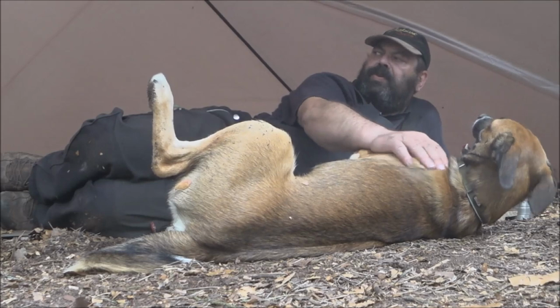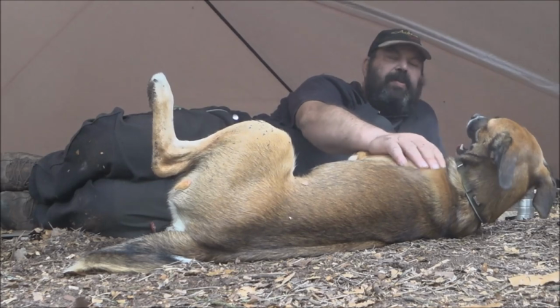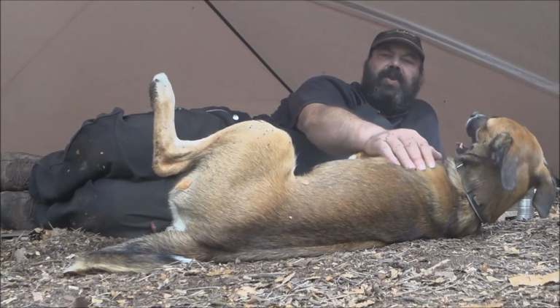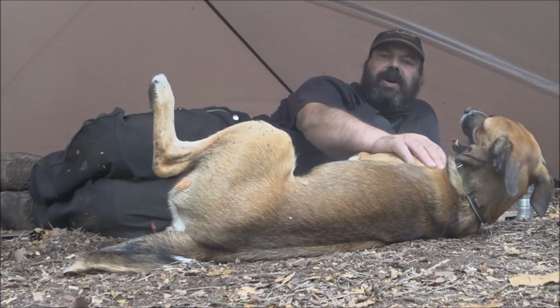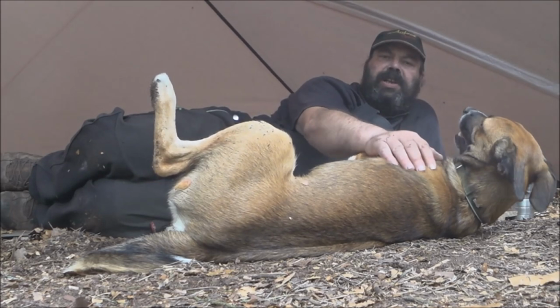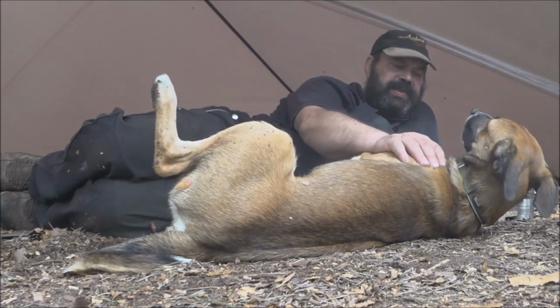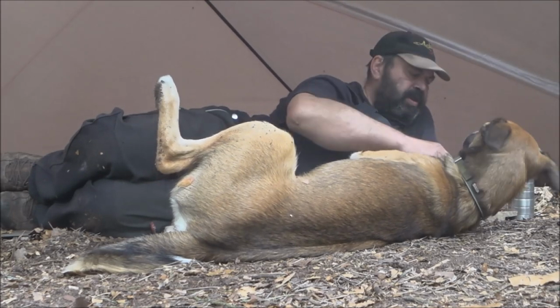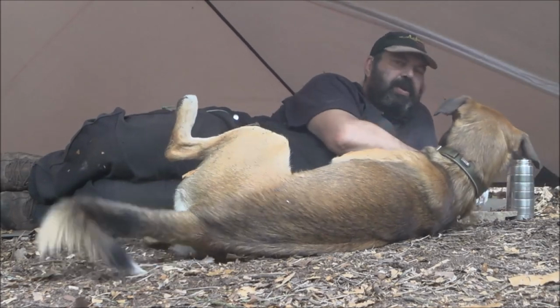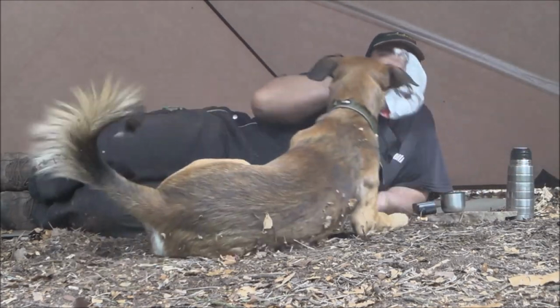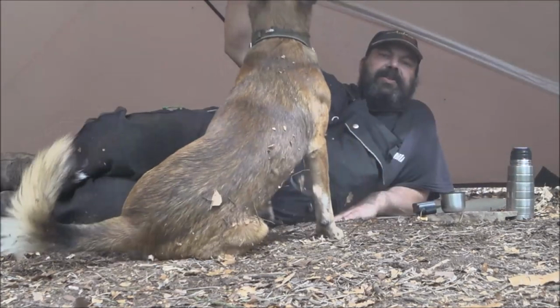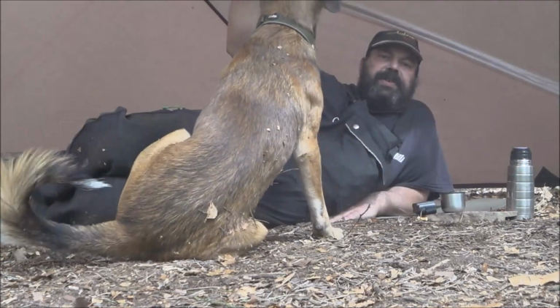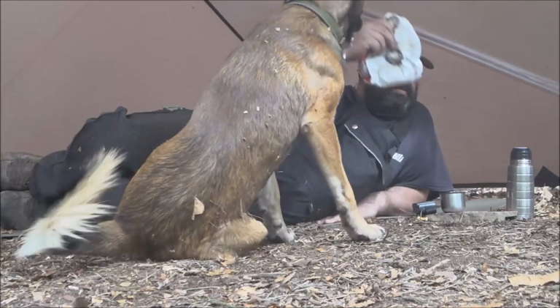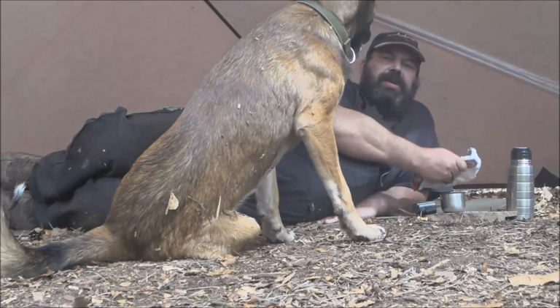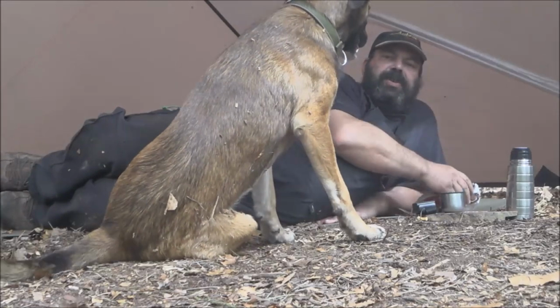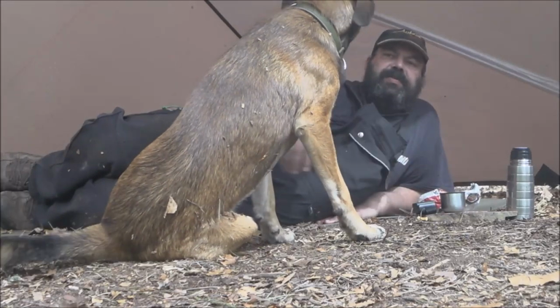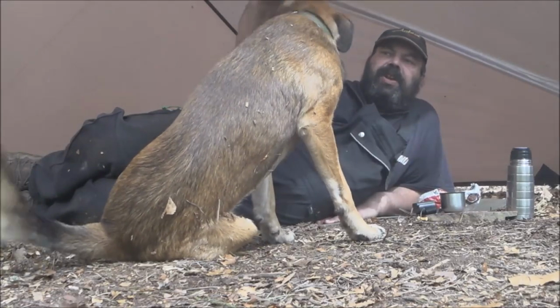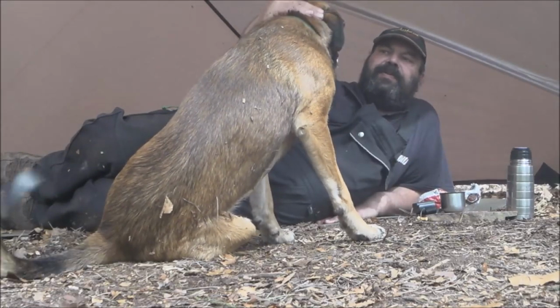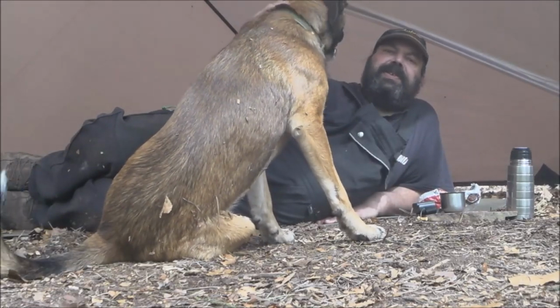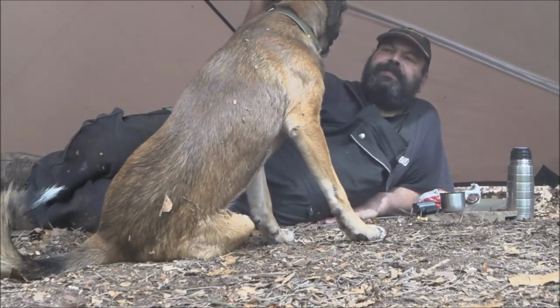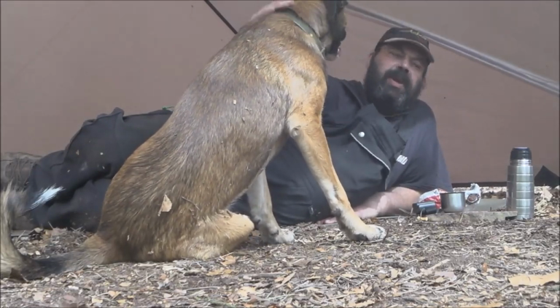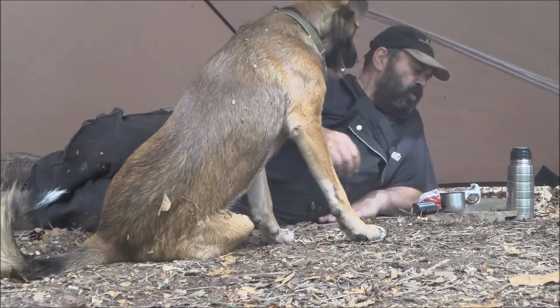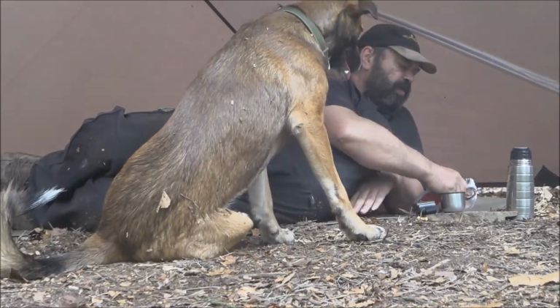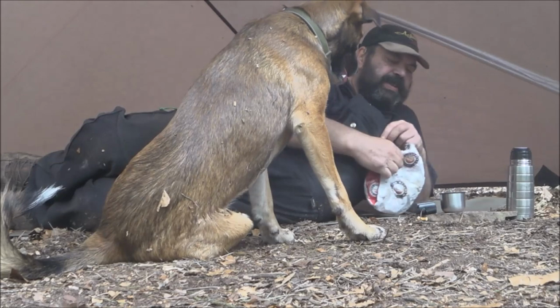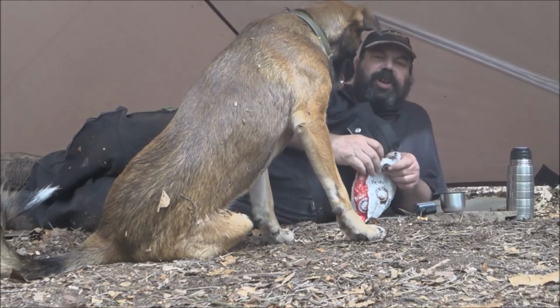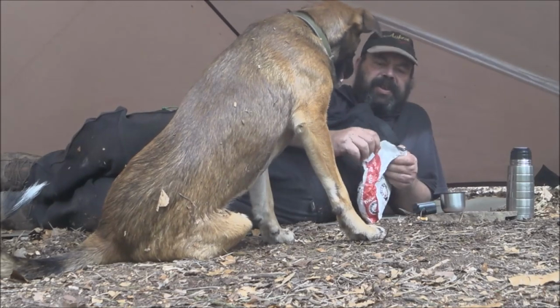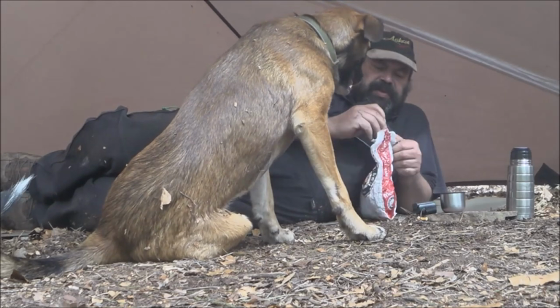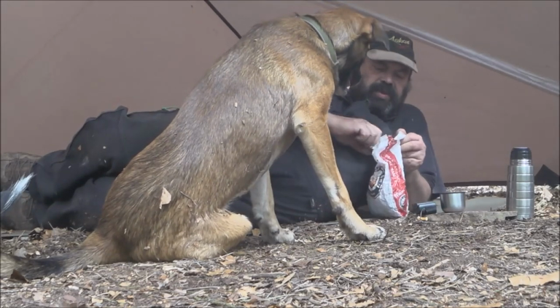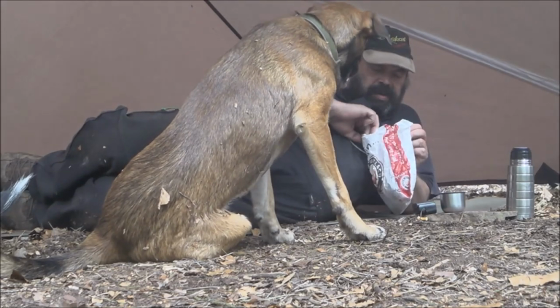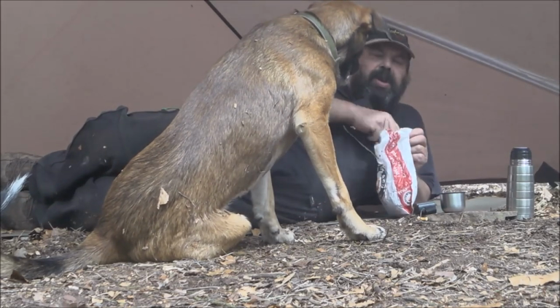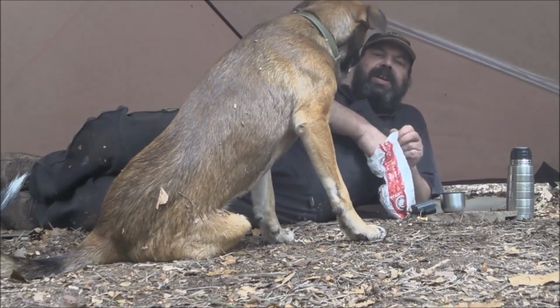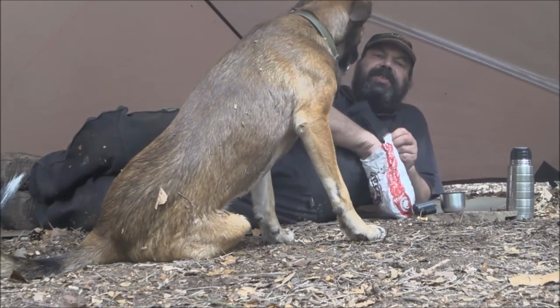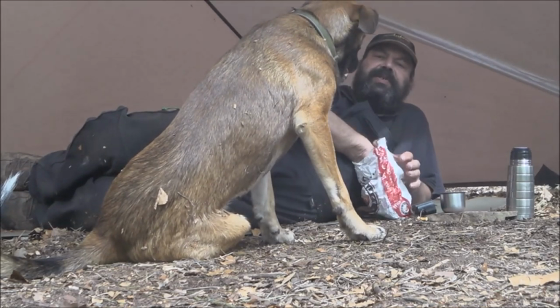Was machen wir jetzt noch? Wir machen noch eine kleine Brotzeit. Ich habe Waldklopse – für mich ein halbes Brötchen, ein Klops für Öpi. Und das werden wir jetzt erst mal verschnappulieren. Dazu gibt es einen schönen Tee. Und da lassen wir den Tag ausklingen.